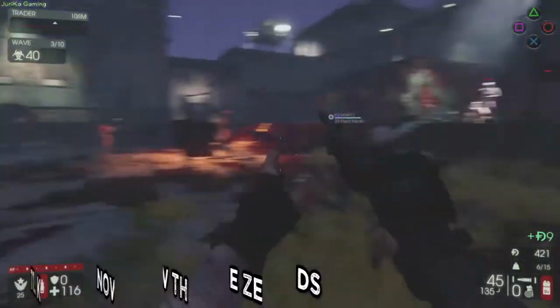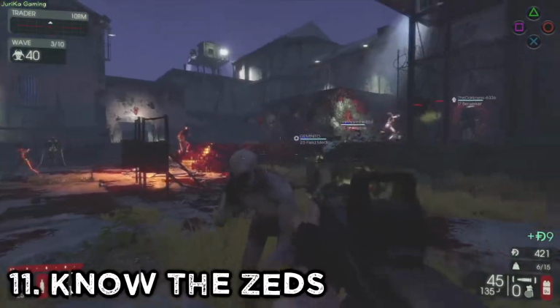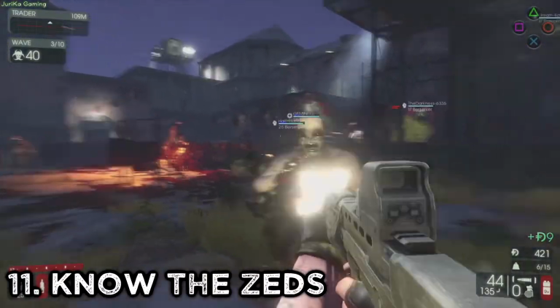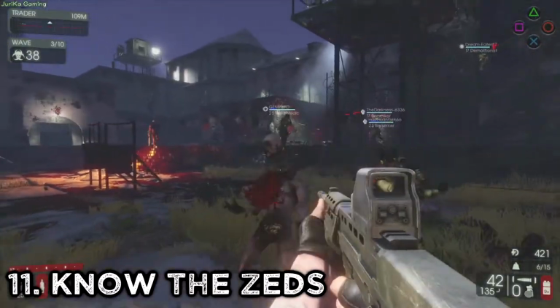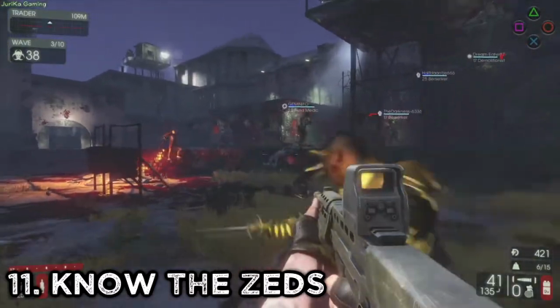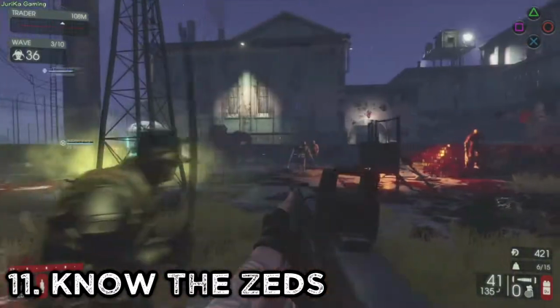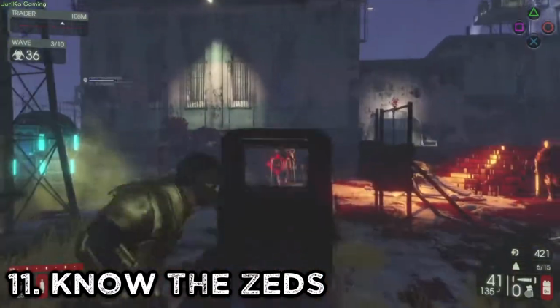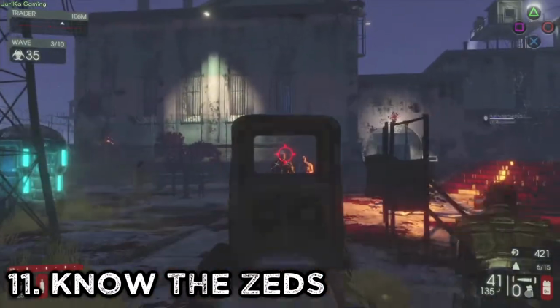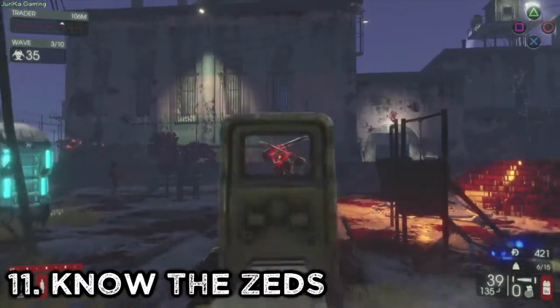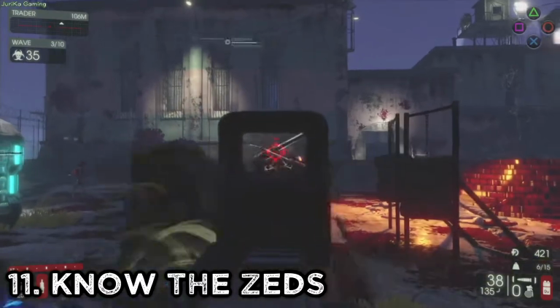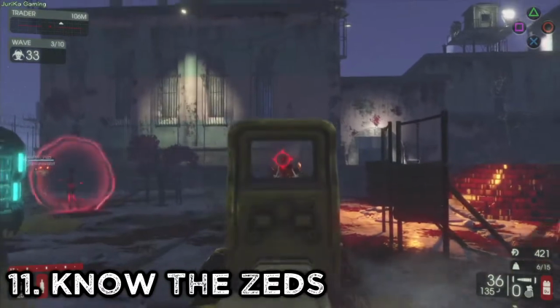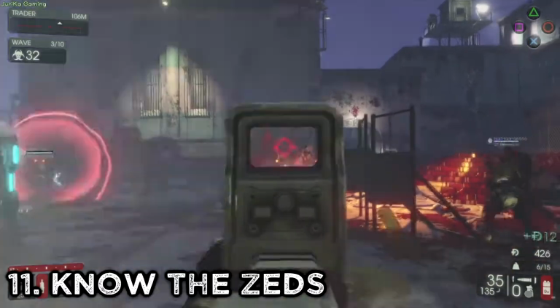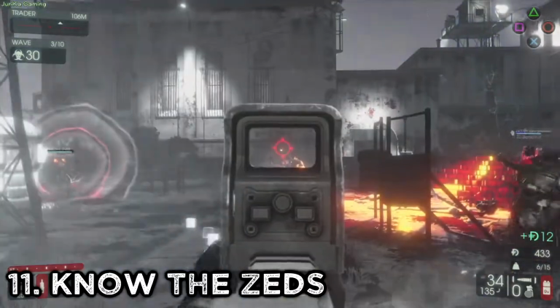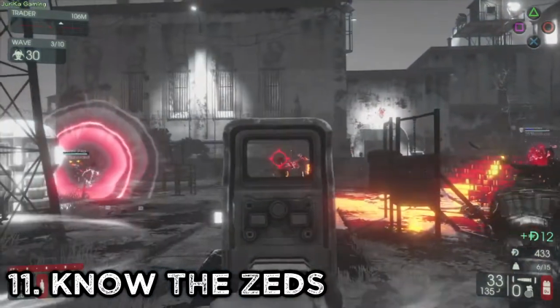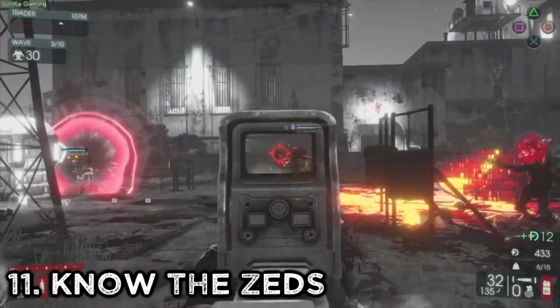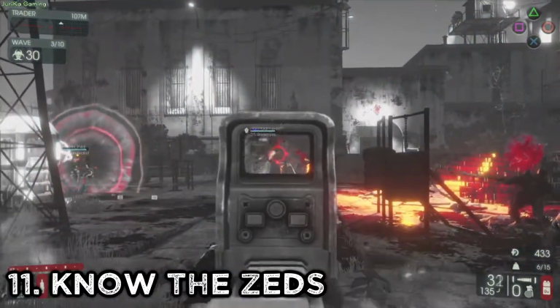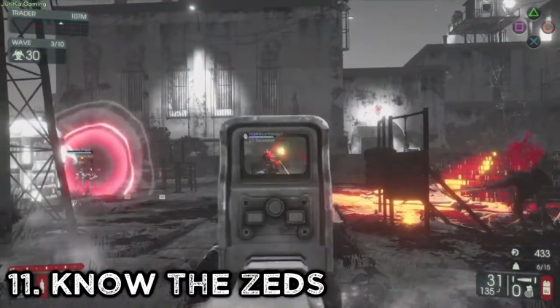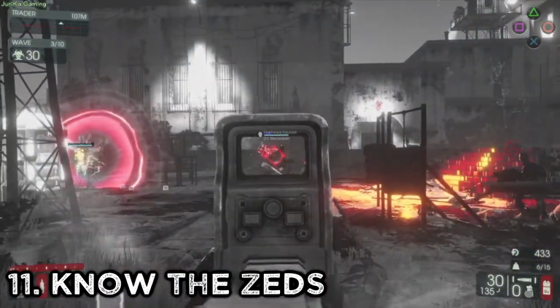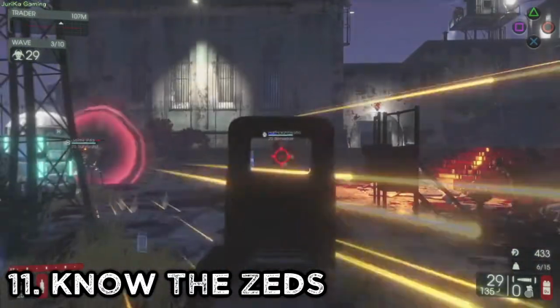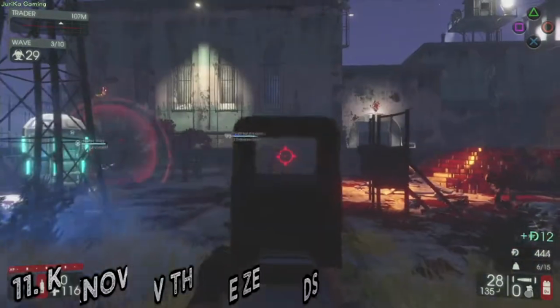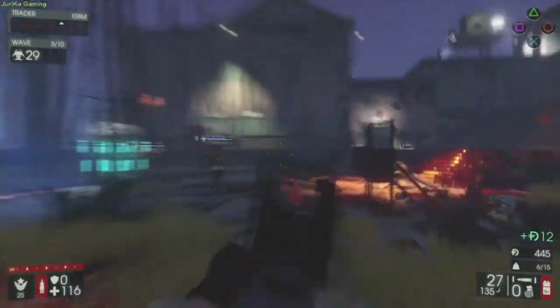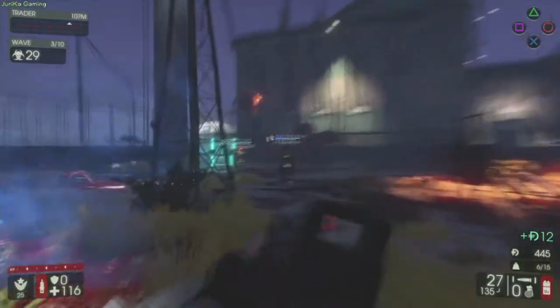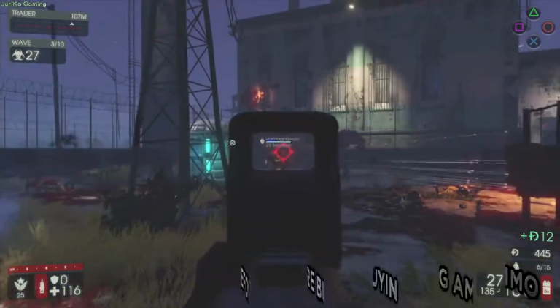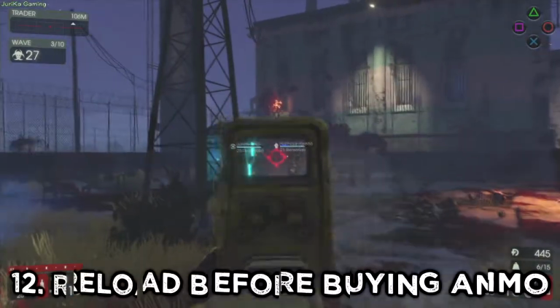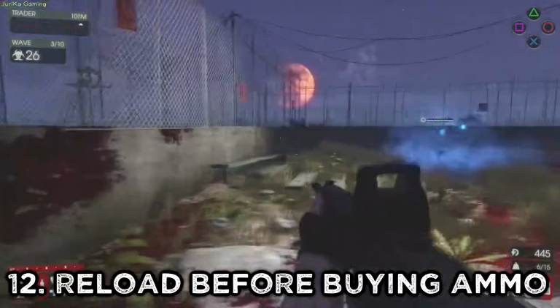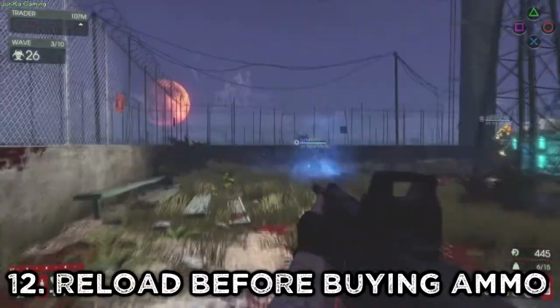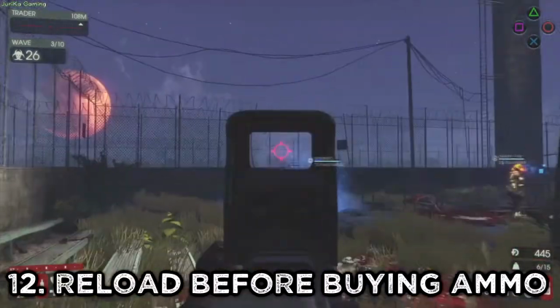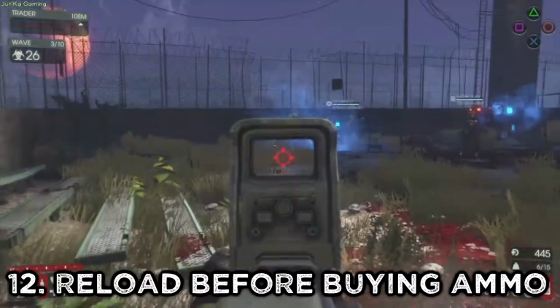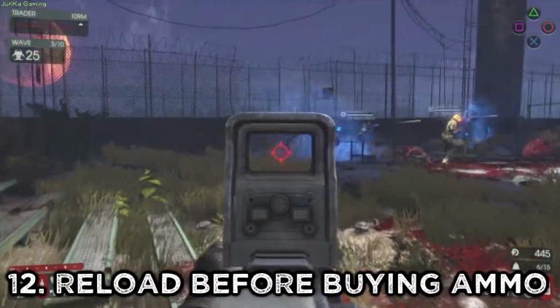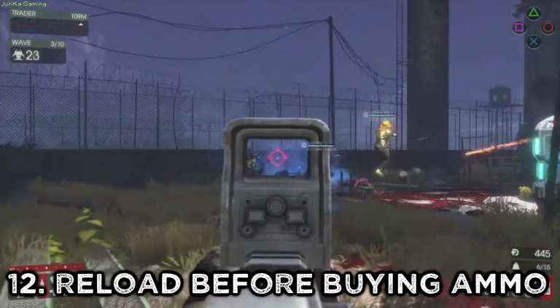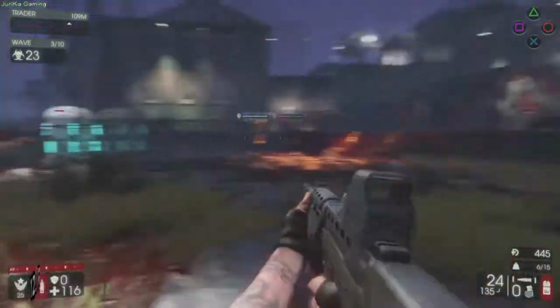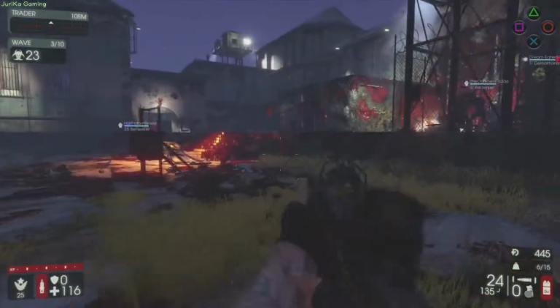Number 11: Know the Zs. It's important that you know what types of Zs there are and how to kill them. If you're throwing explosives at a scrake, you're doing it wrong. Number 12: Reload your guns before buying ammo at the trader. Enough said.